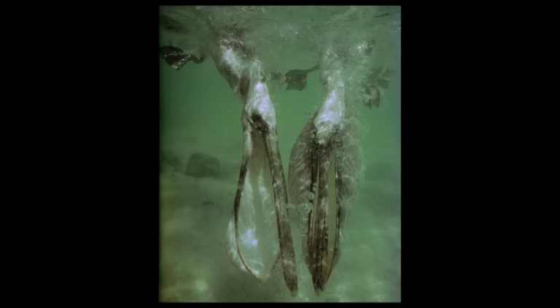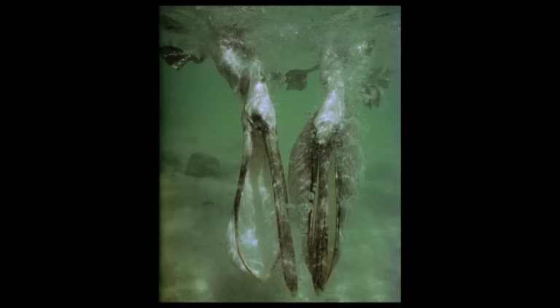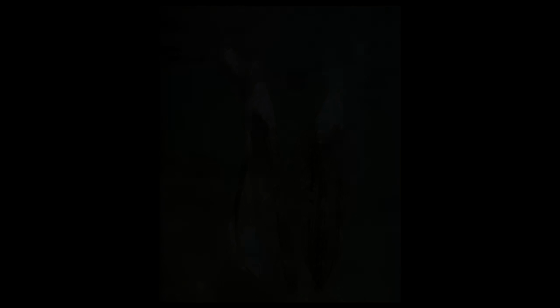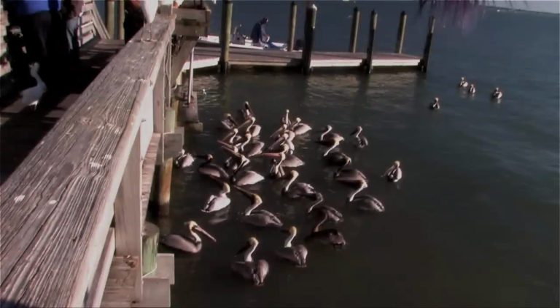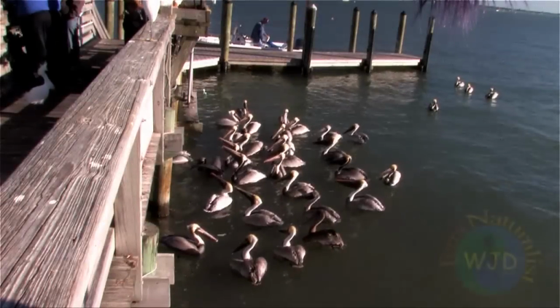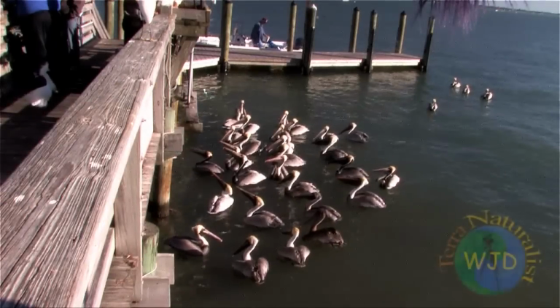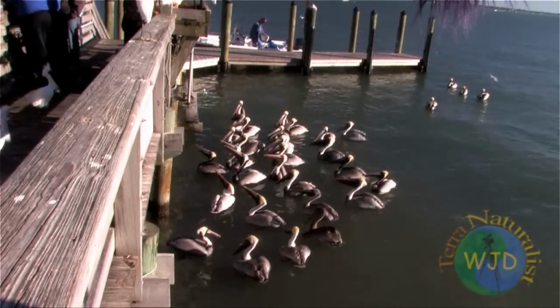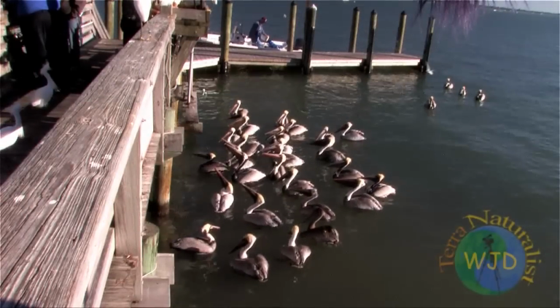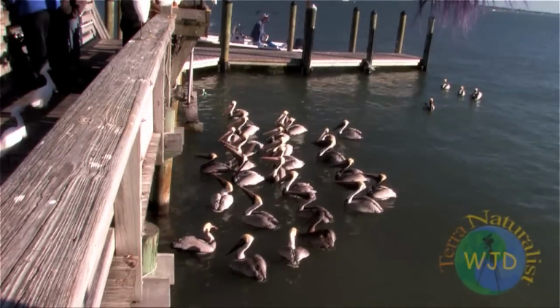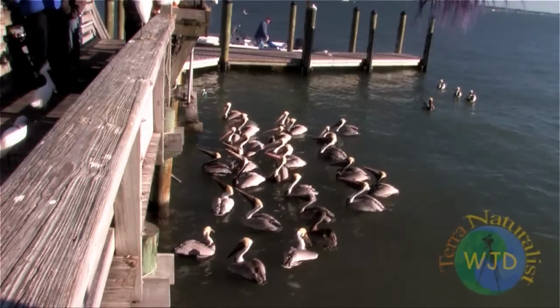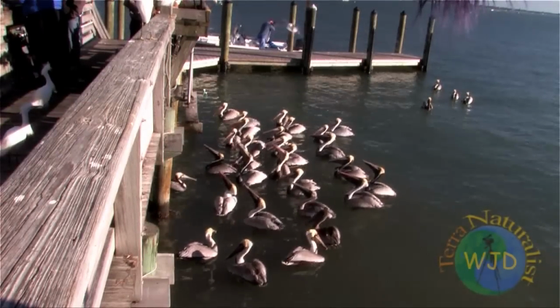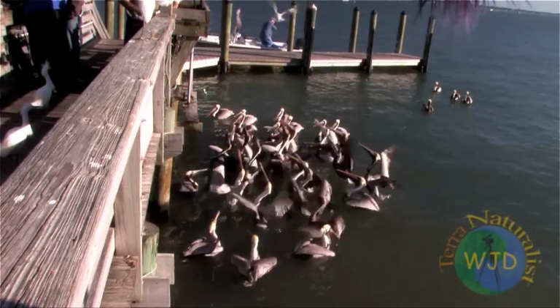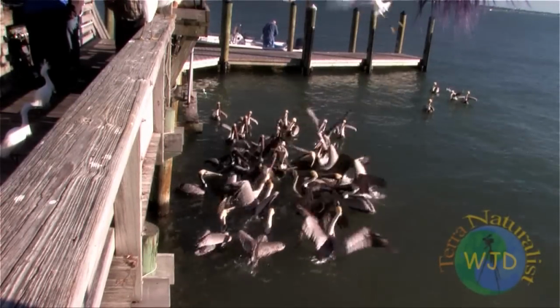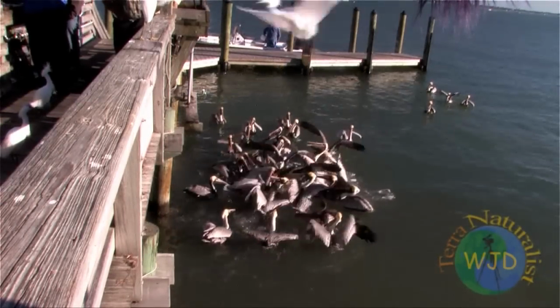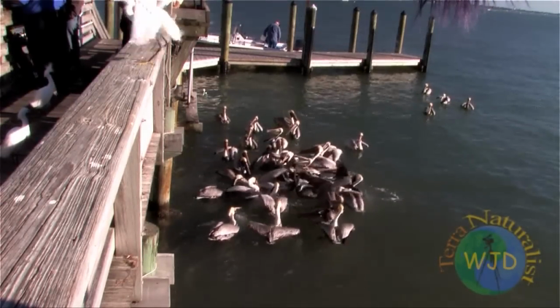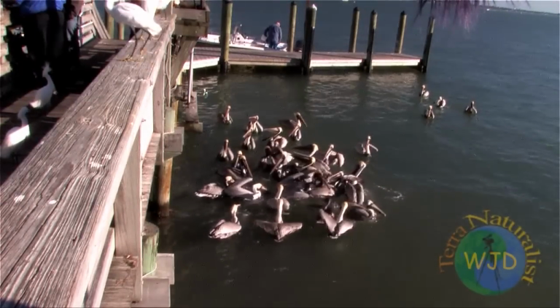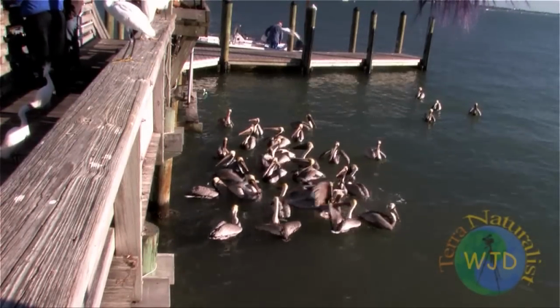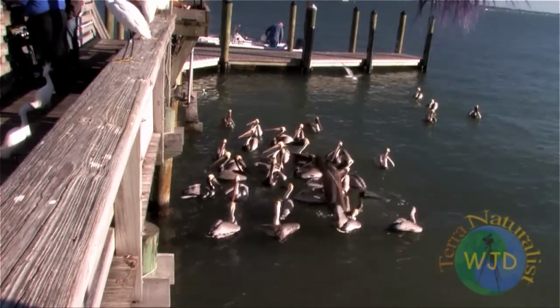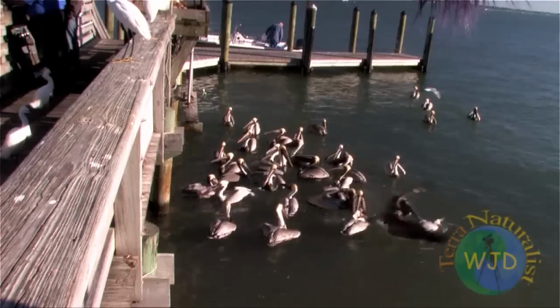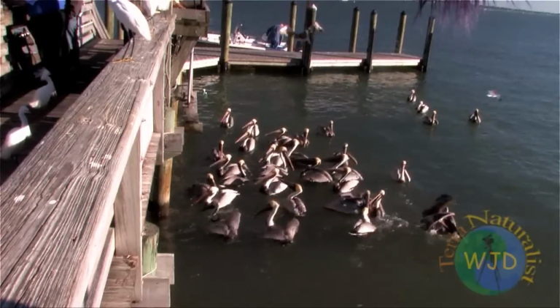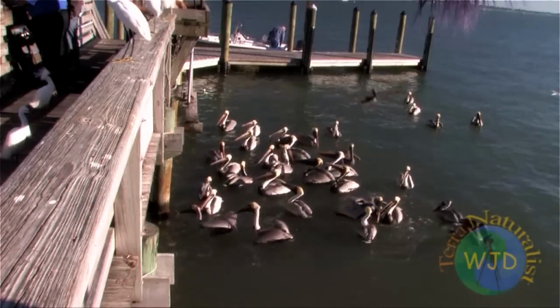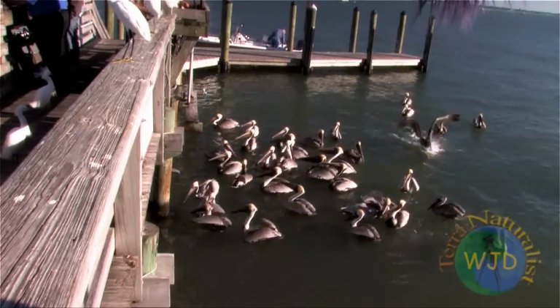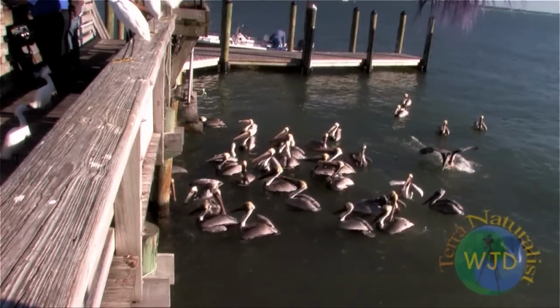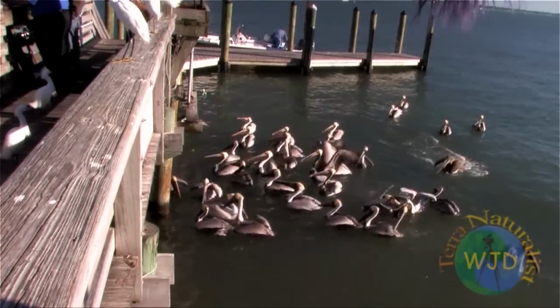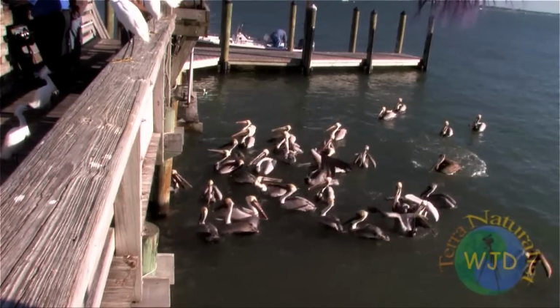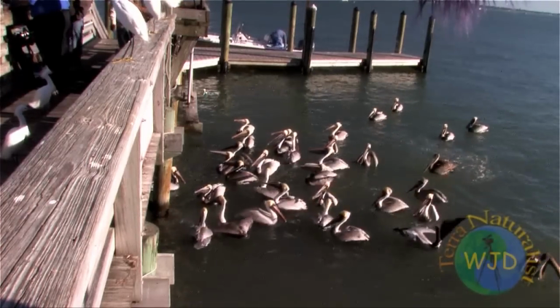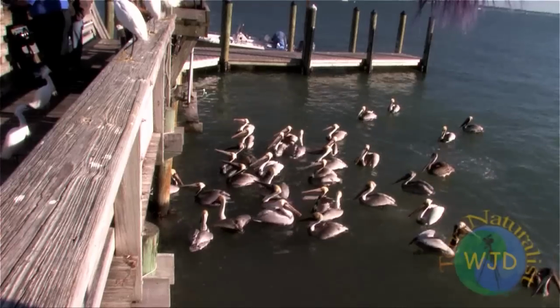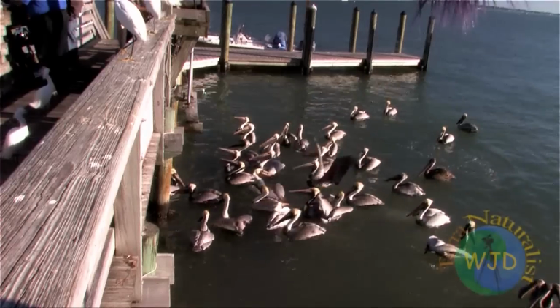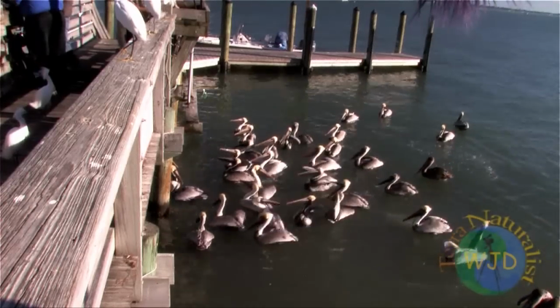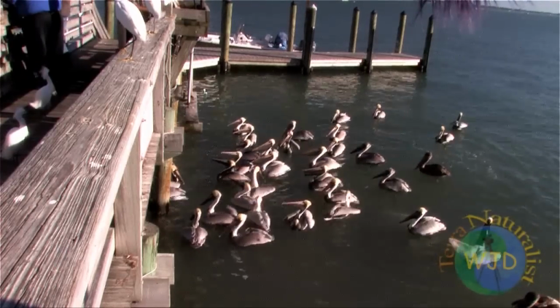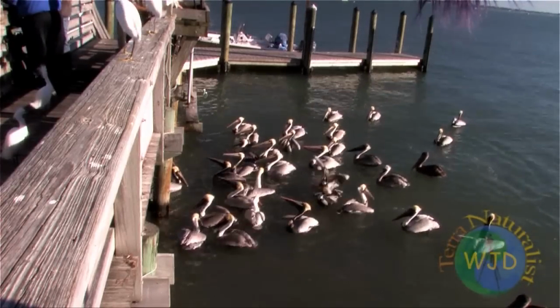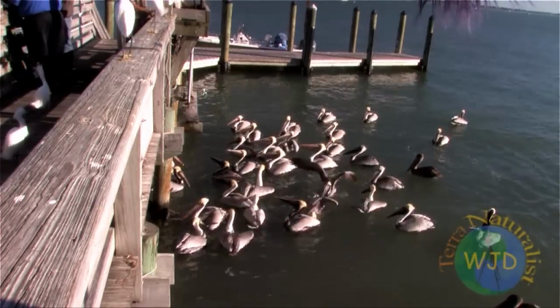Brown pelicans will also gather to feed on fish scraps thrown overboard by fishing boats and local bait shops. Interactions between competing birds are not, however, particularly amicable, nor do the birds coordinate their efforts.